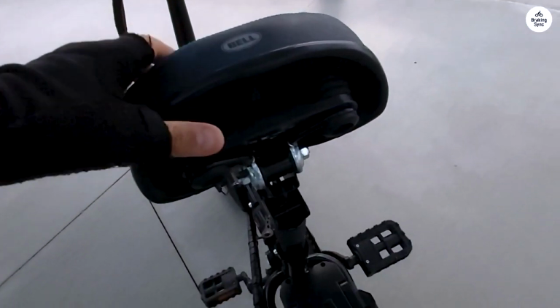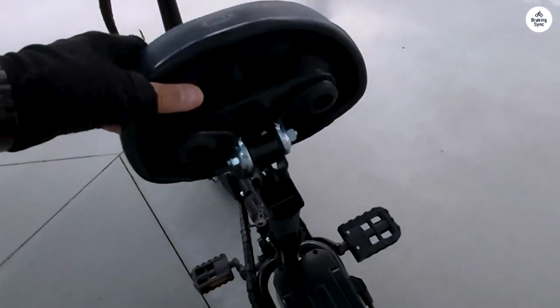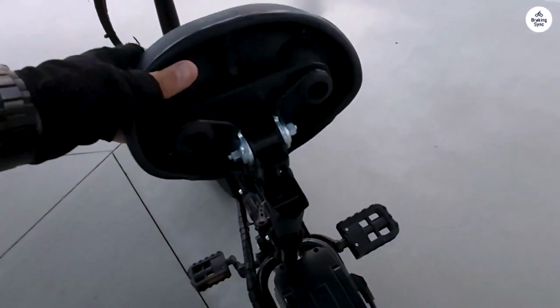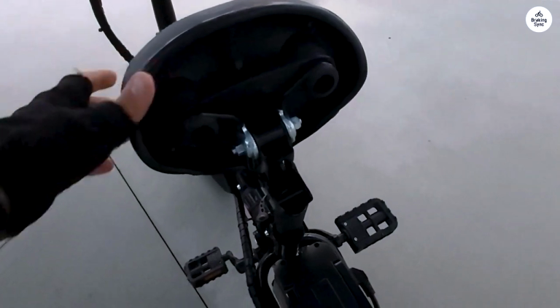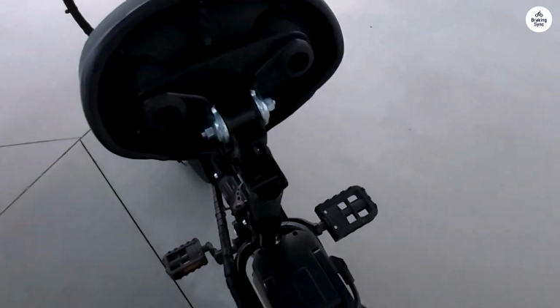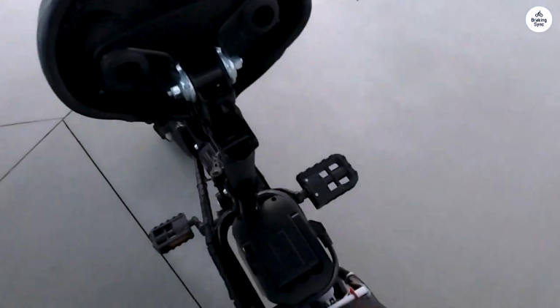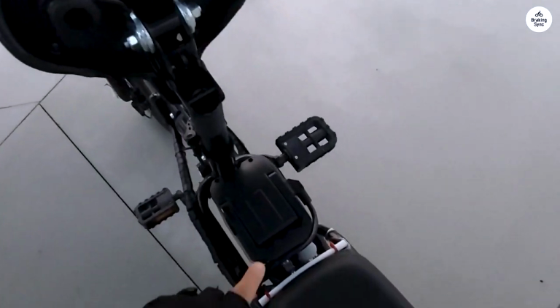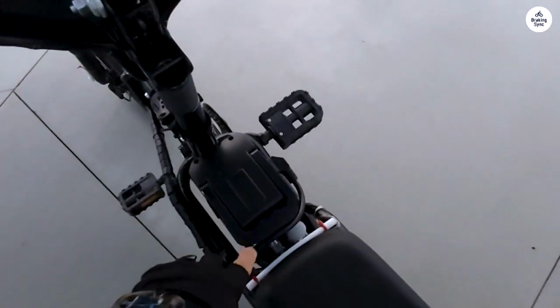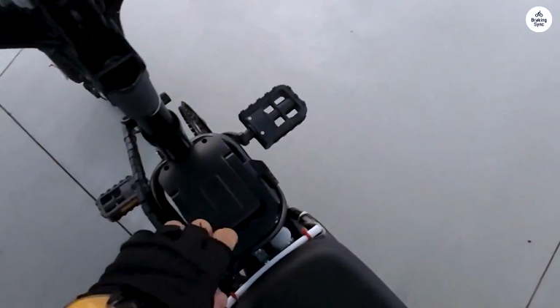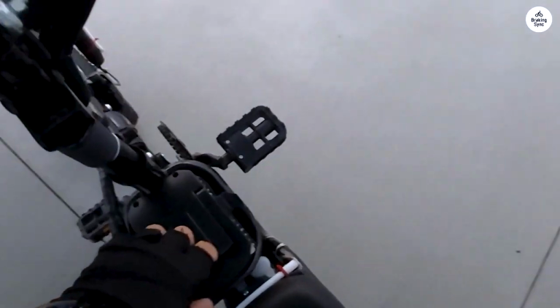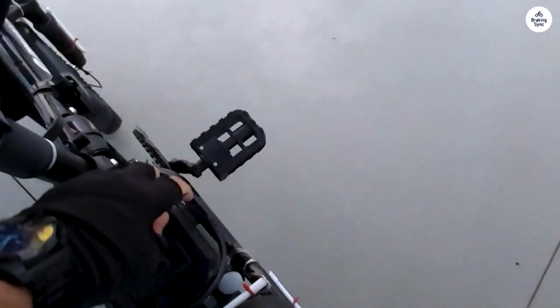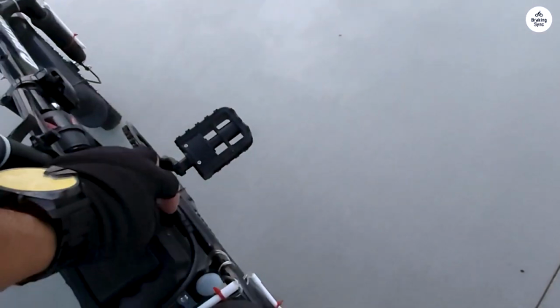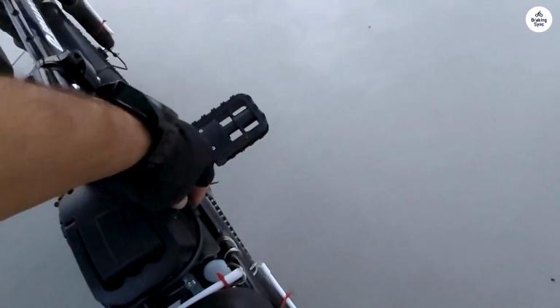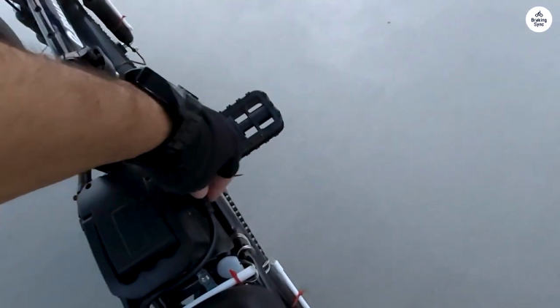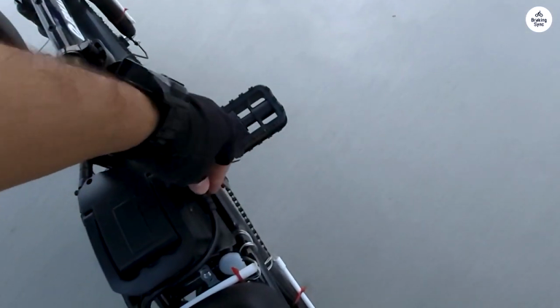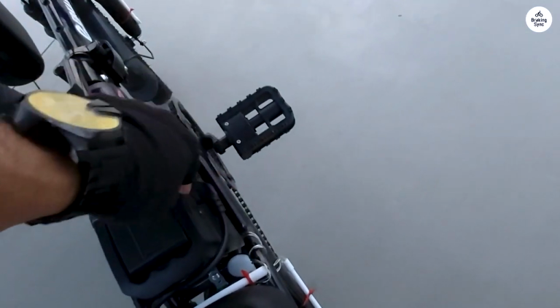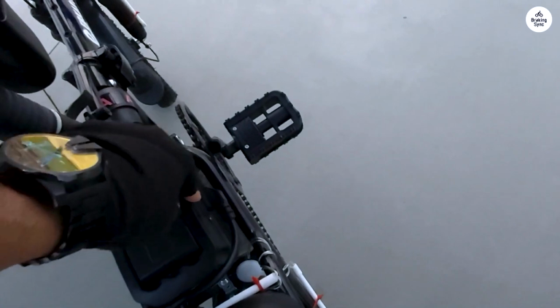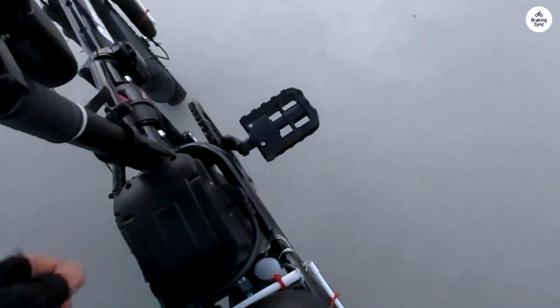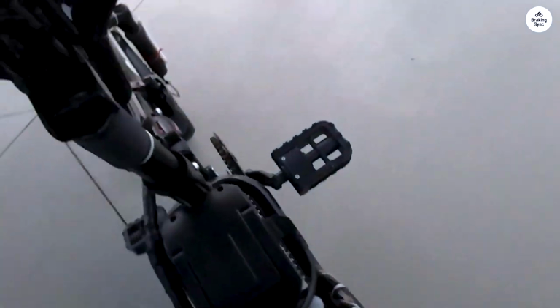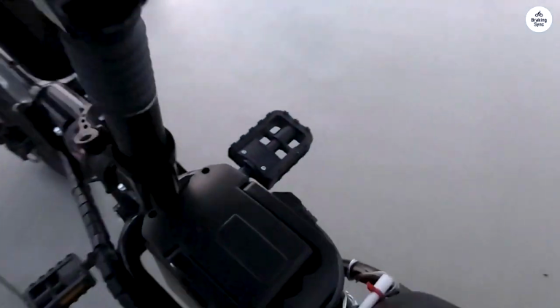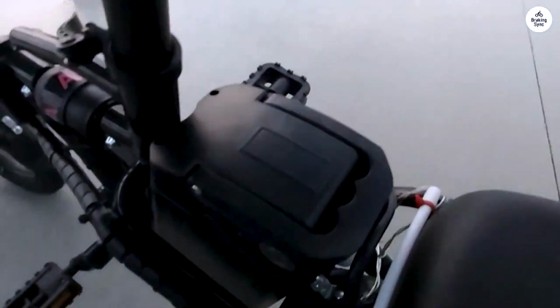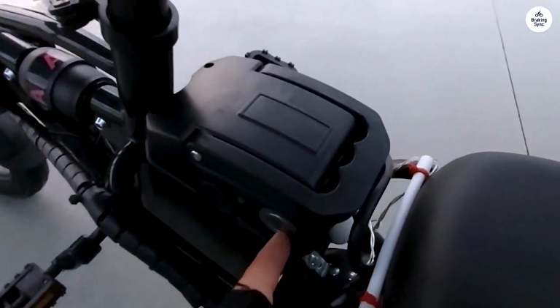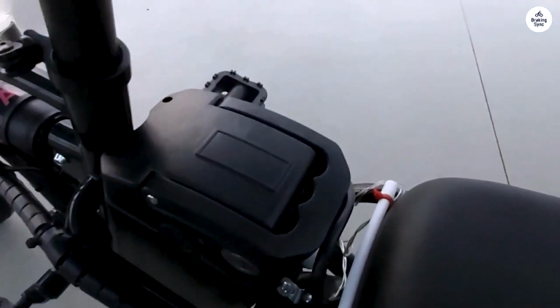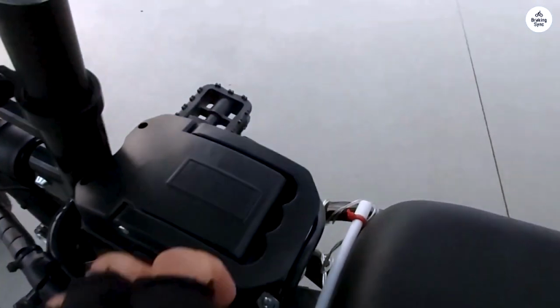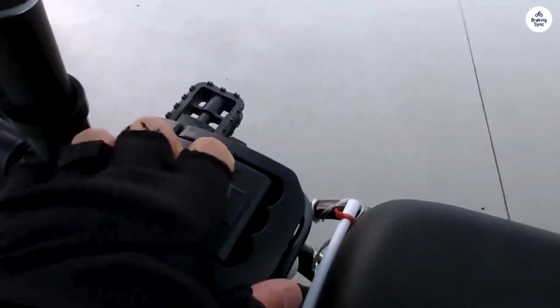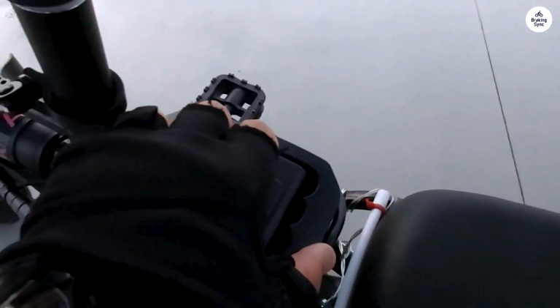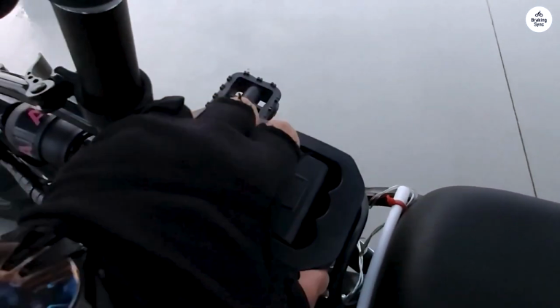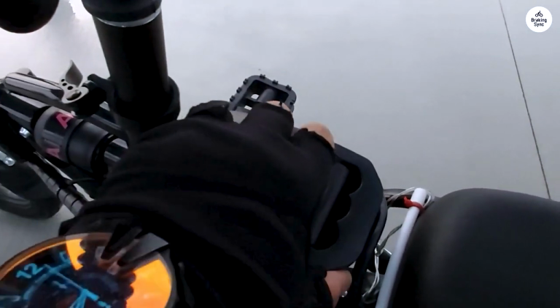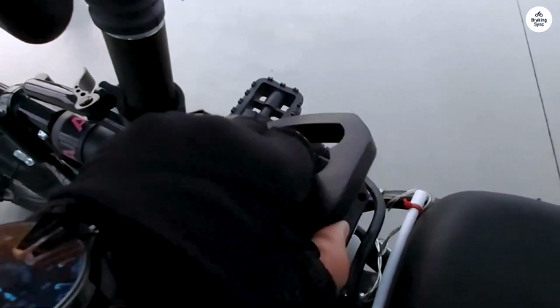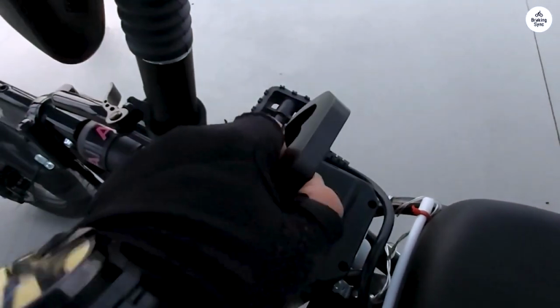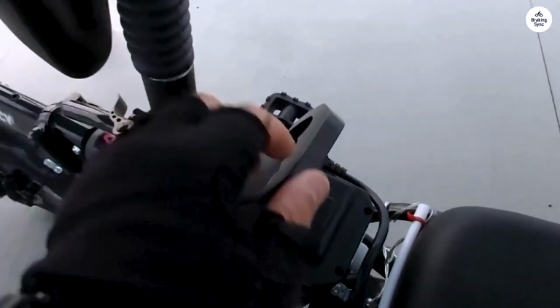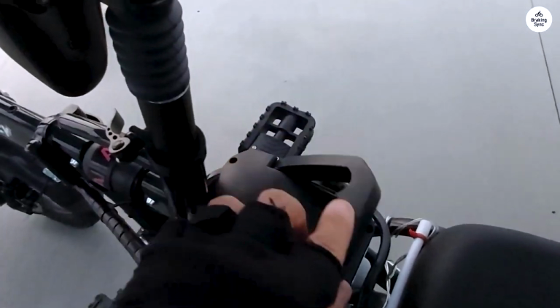I am 6'3" at 280 lbs and it works well for me using pure electric mode. It zips down the road going 20 miles per hour and even up hills. I love the bike and do not regret the purchase.